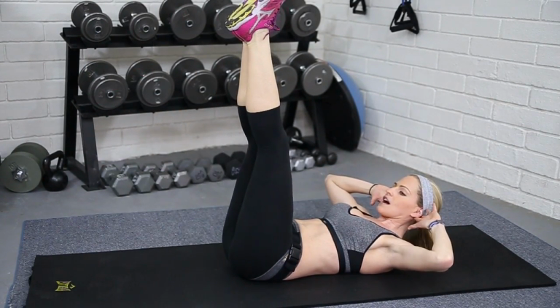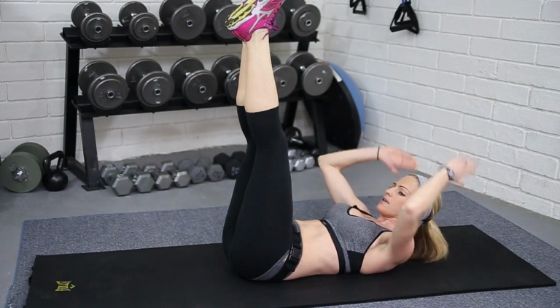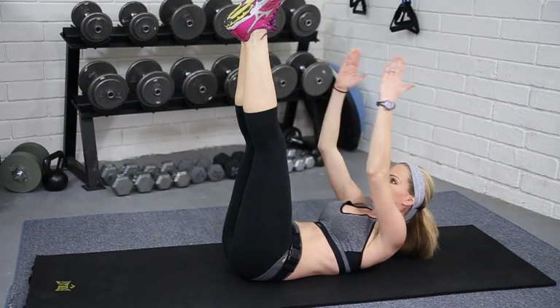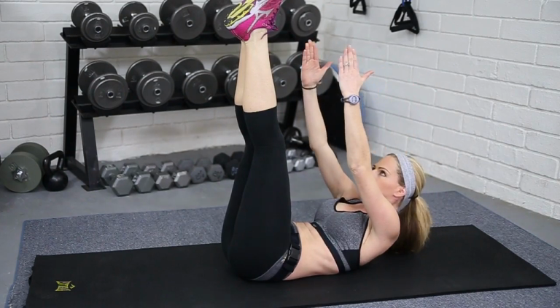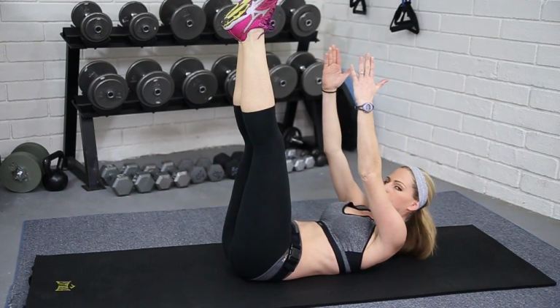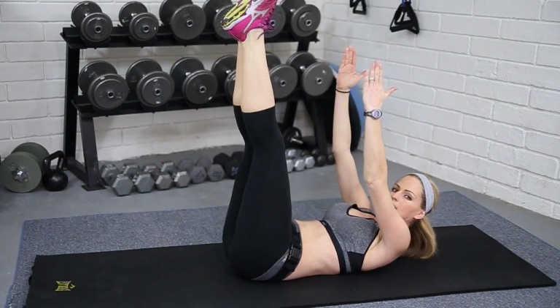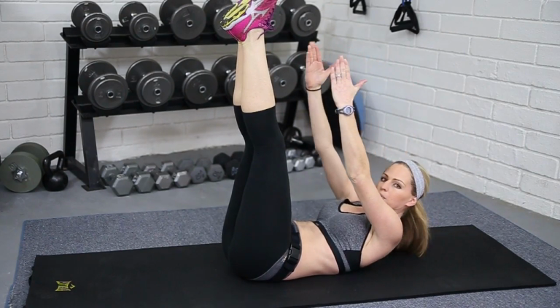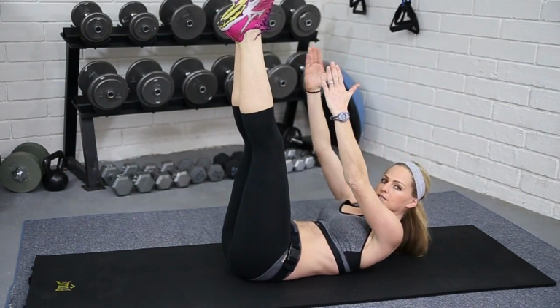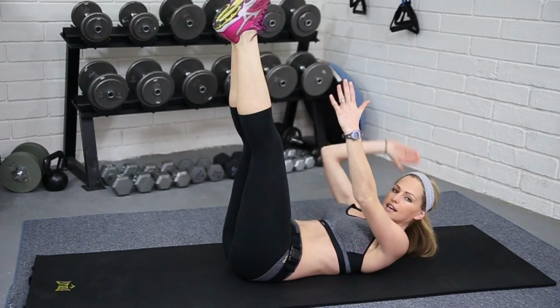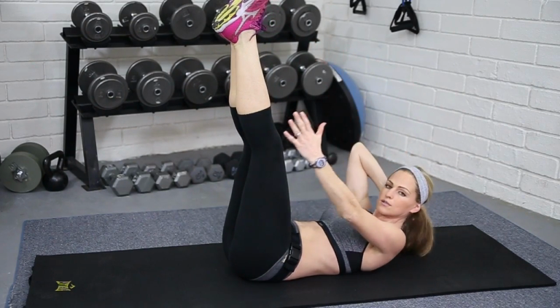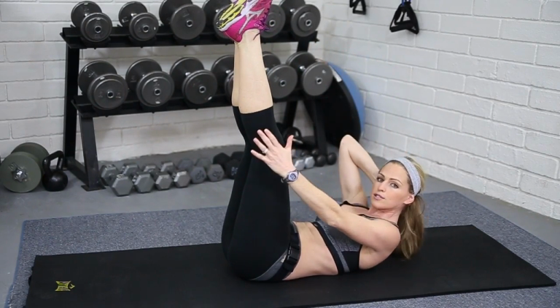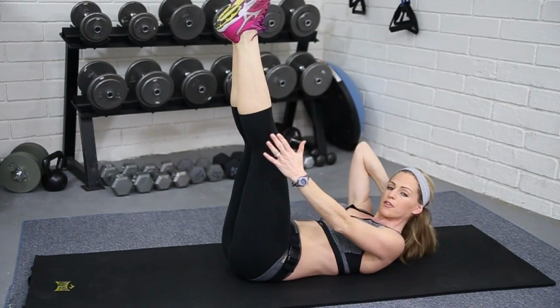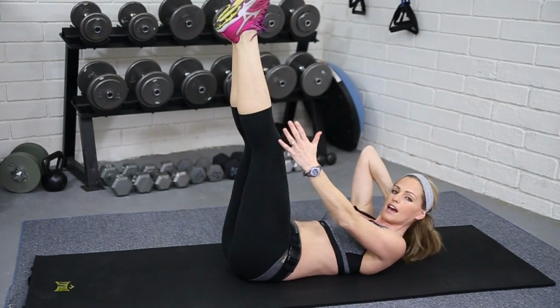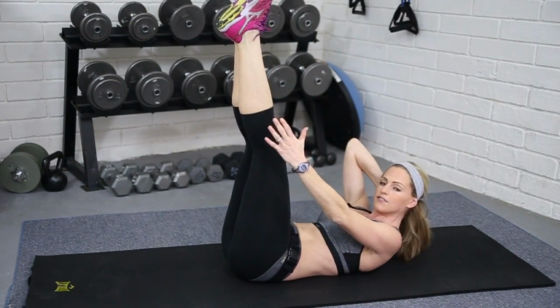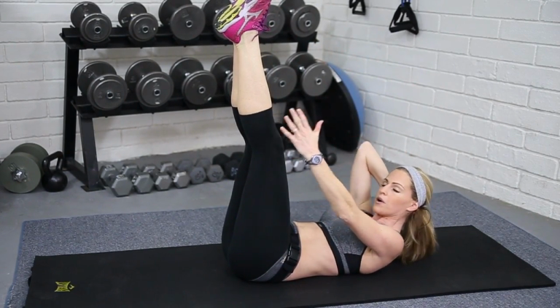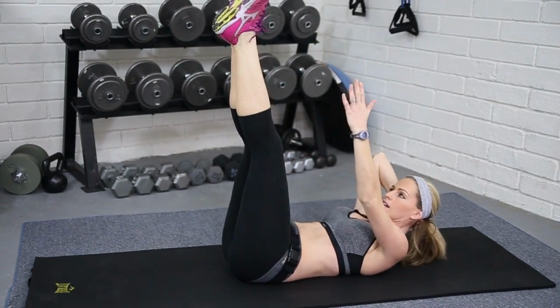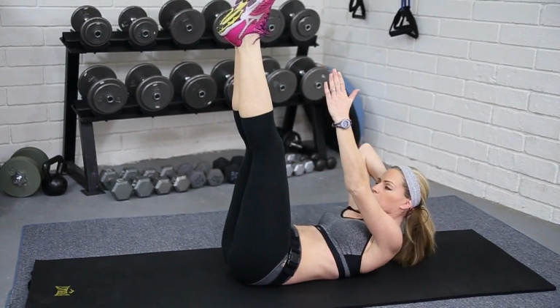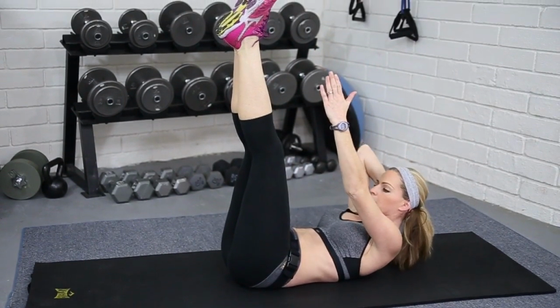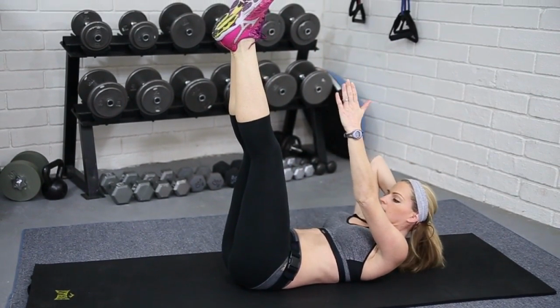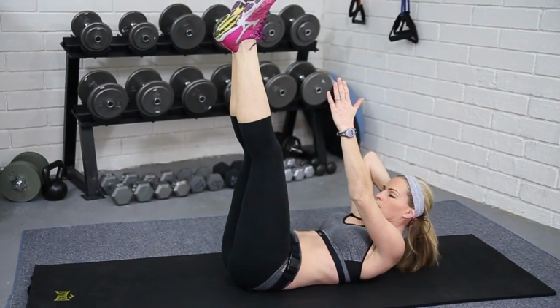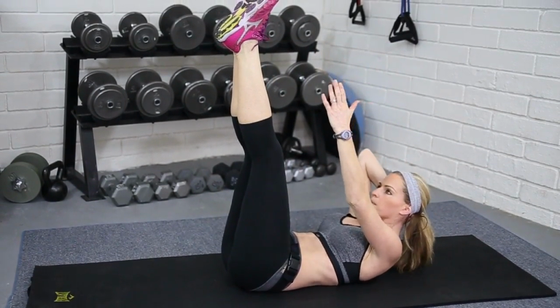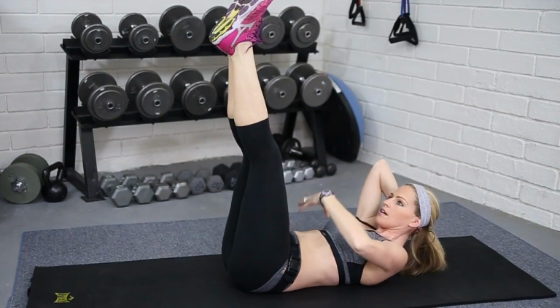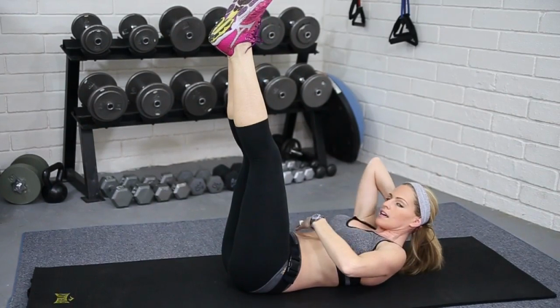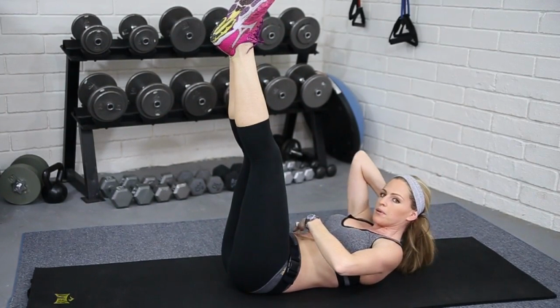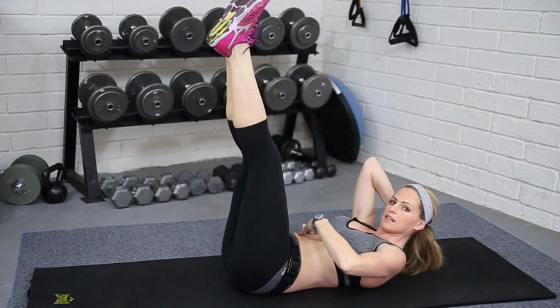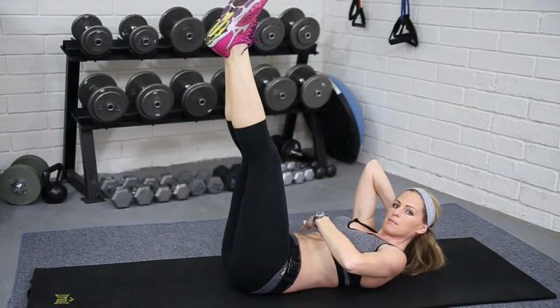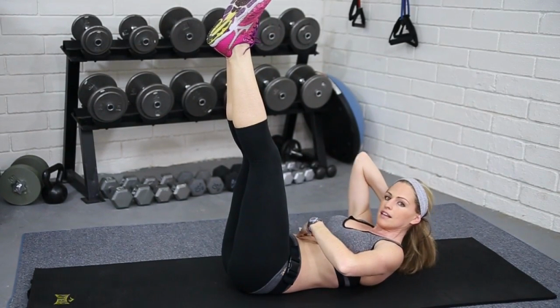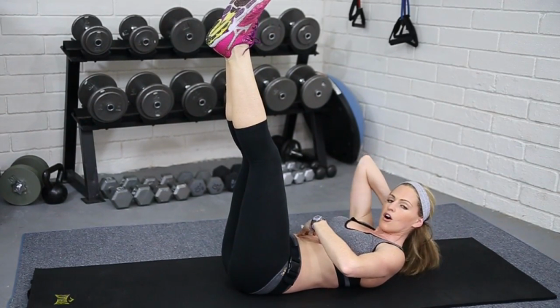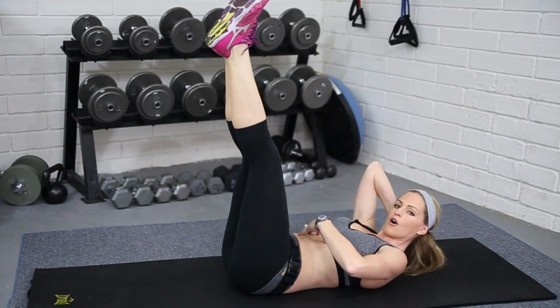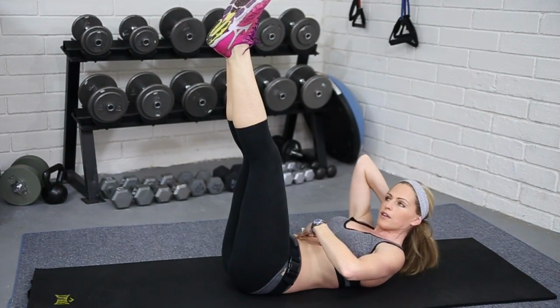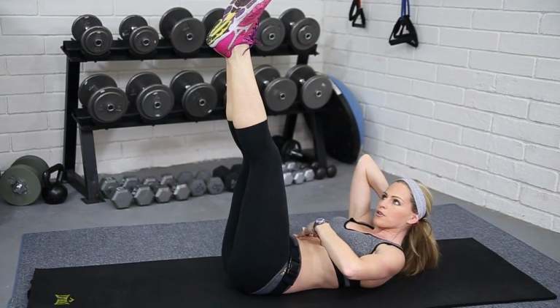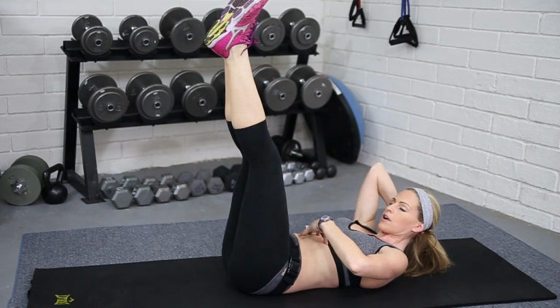Keep breathing, a couple more with our regular crunch, and then bring those feet up and just pulse. Reach those hands or support the head if you want. Breathe again, pulling the belly button in all the way through the core.